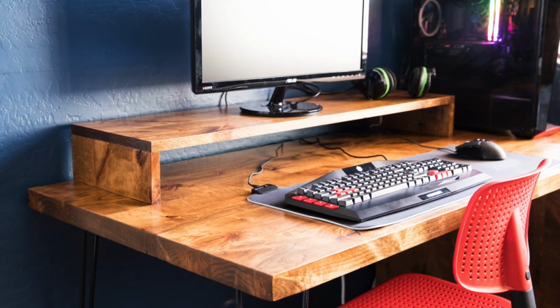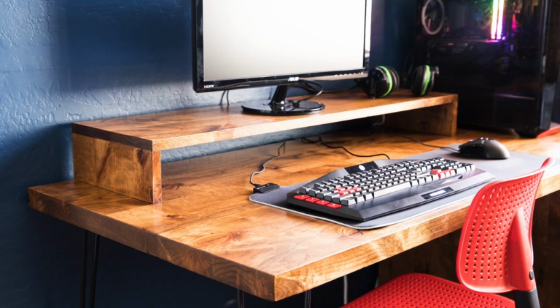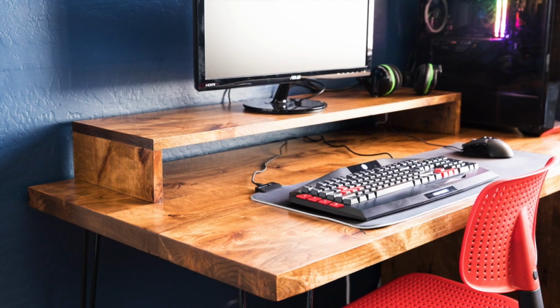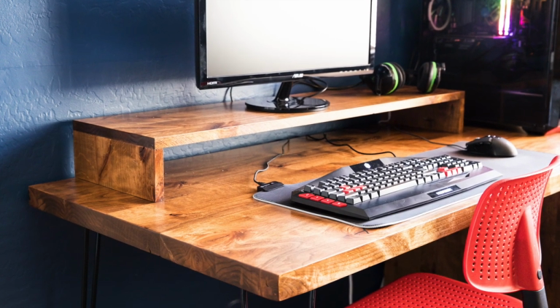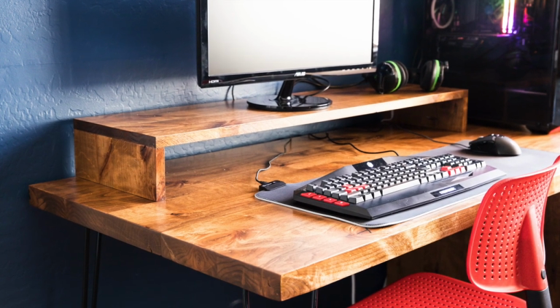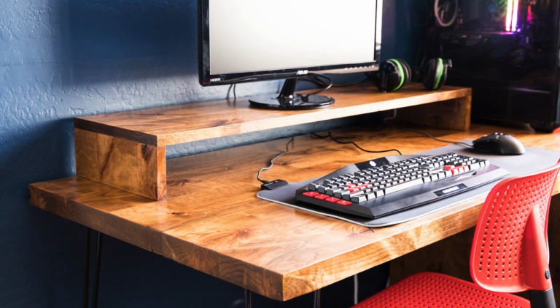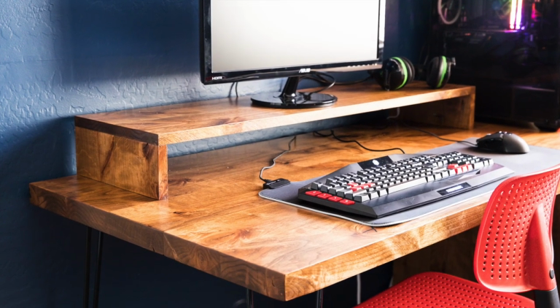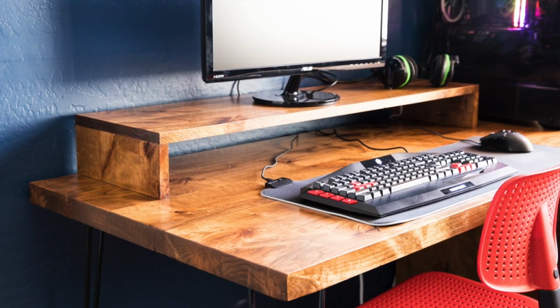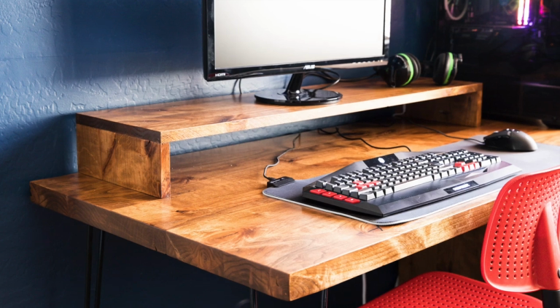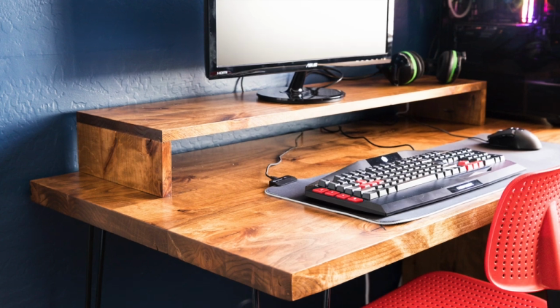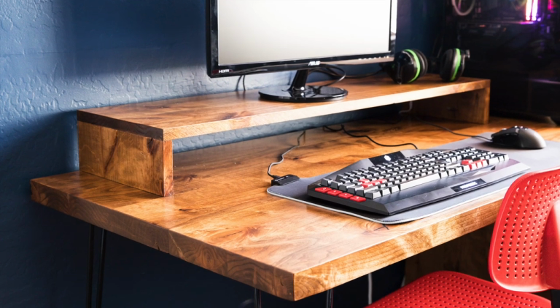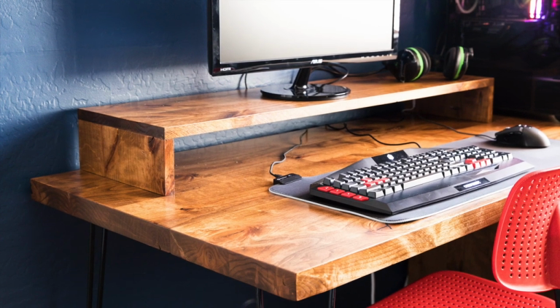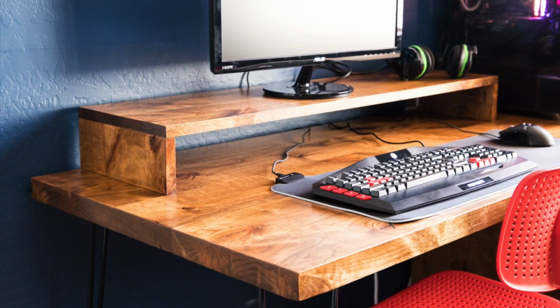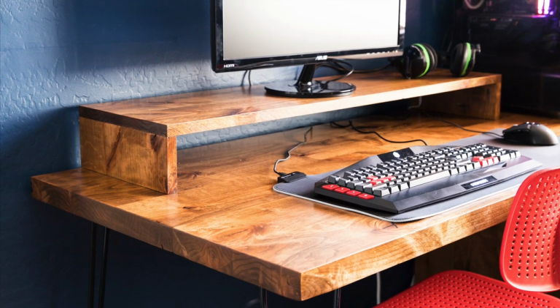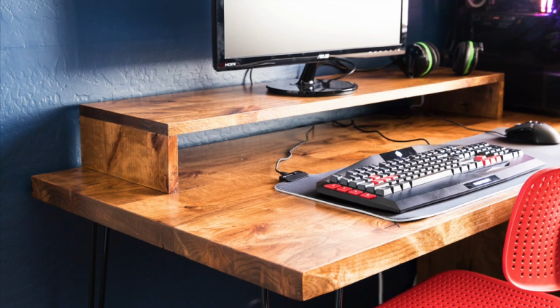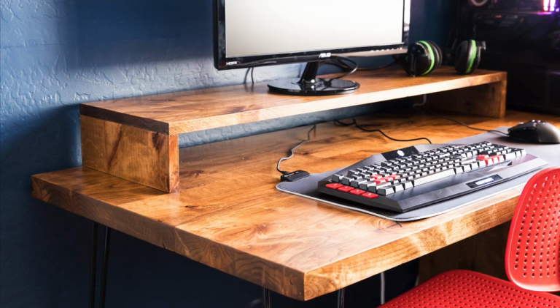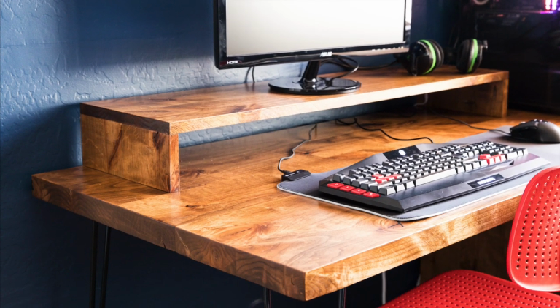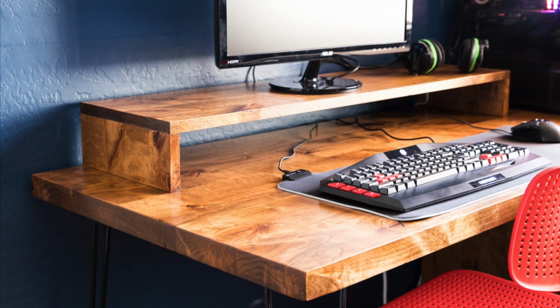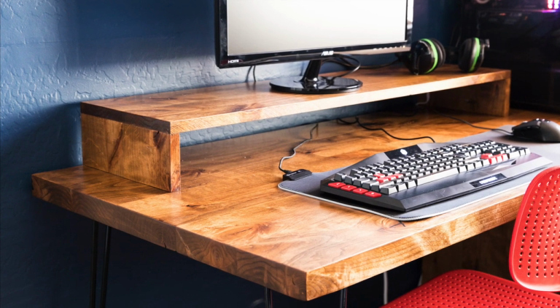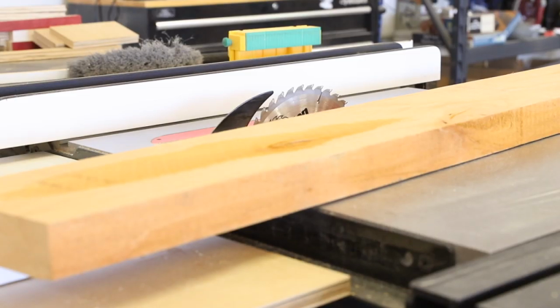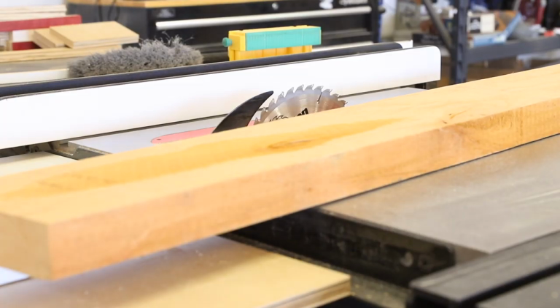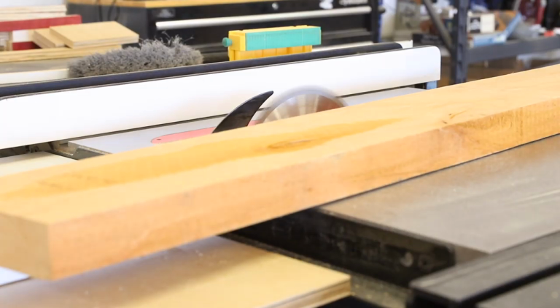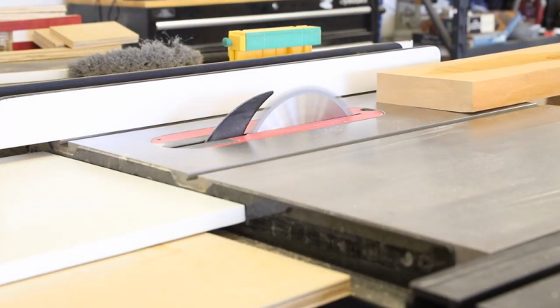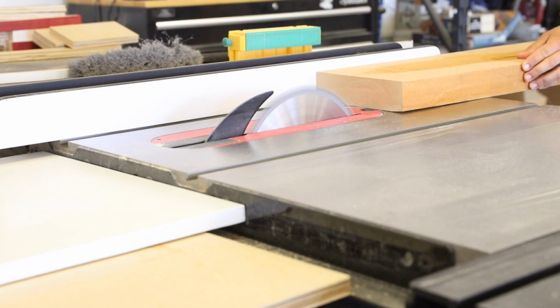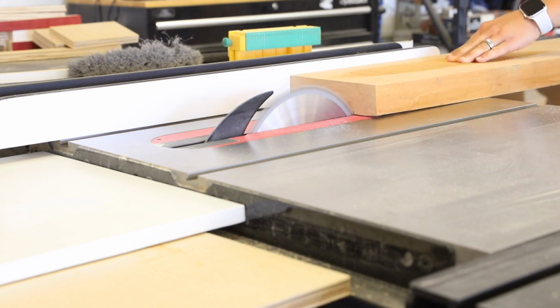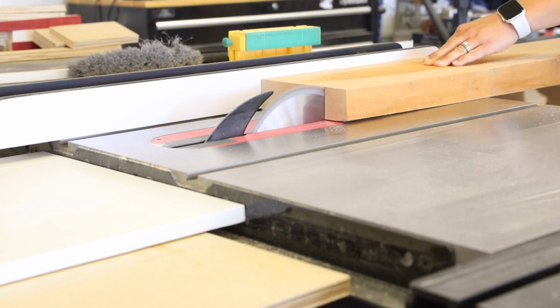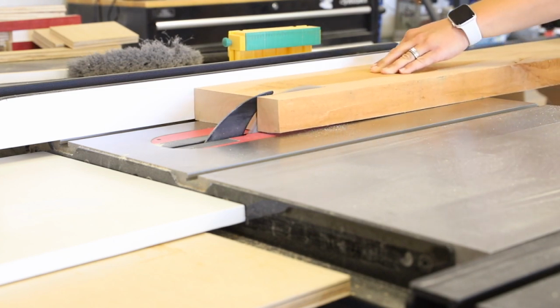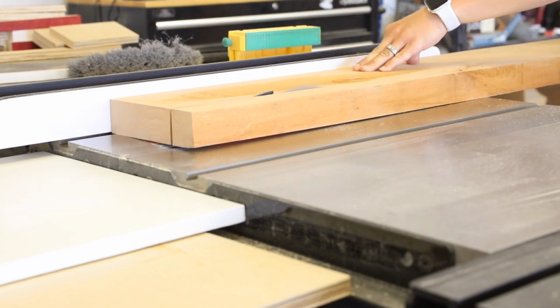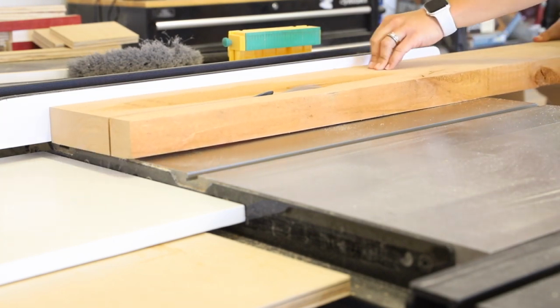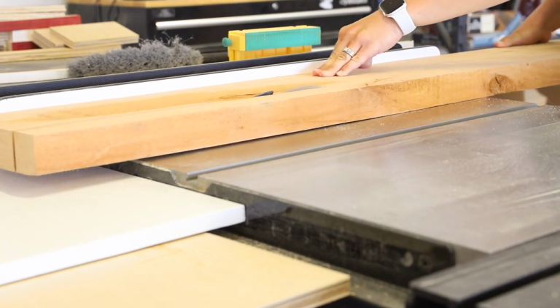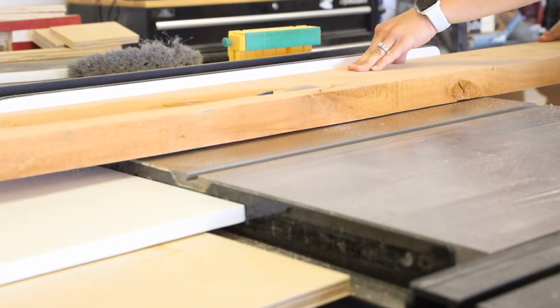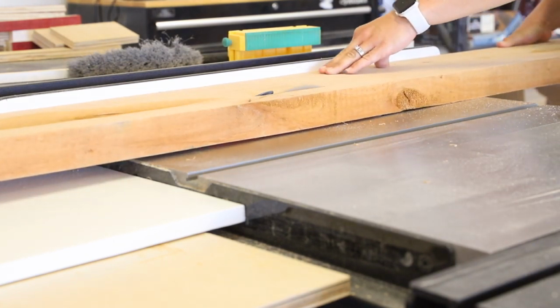For about a year, my oldest son worked and saved up money to buy himself a gaming PC, and finally had enough money to buy one at the start of summer. He needed a proper desk for it, so I got to work to build him one.